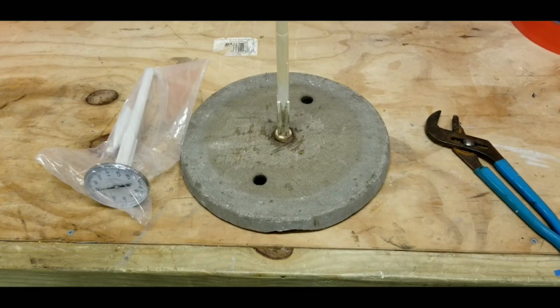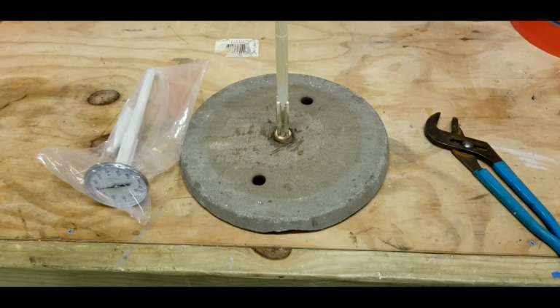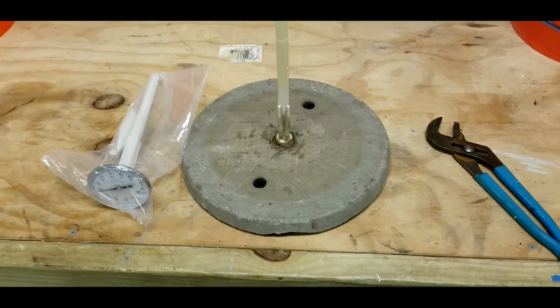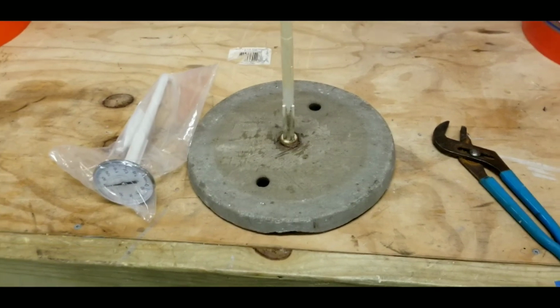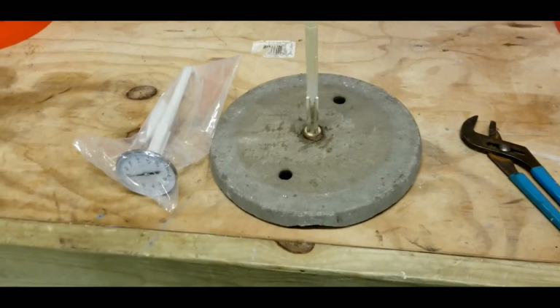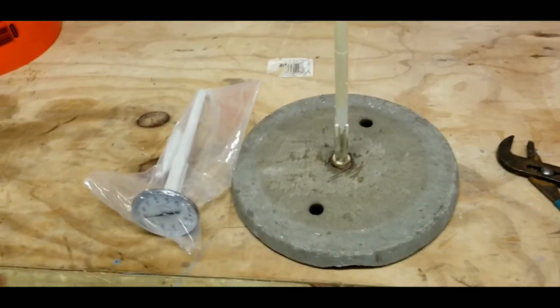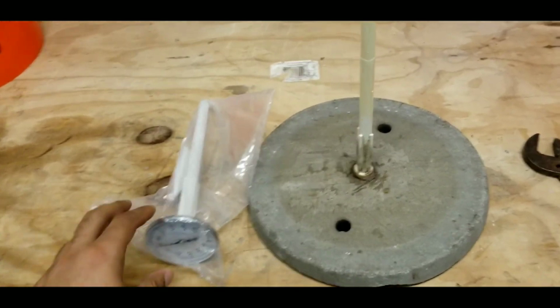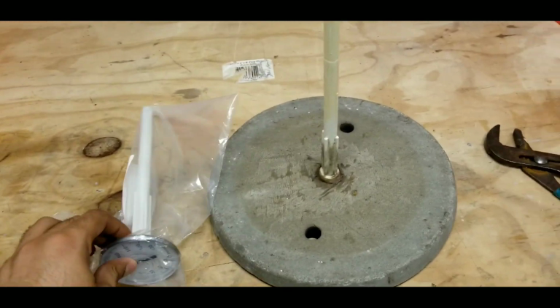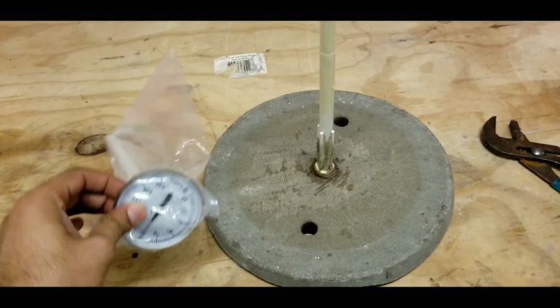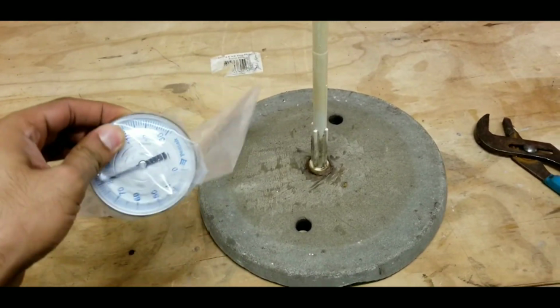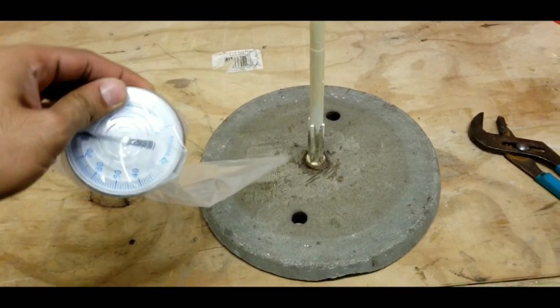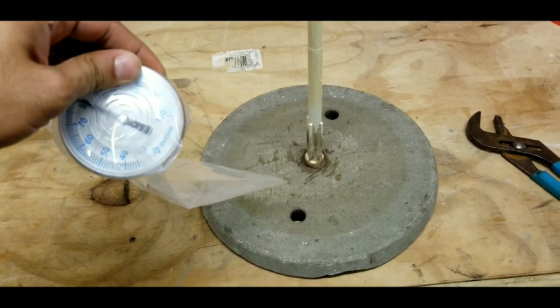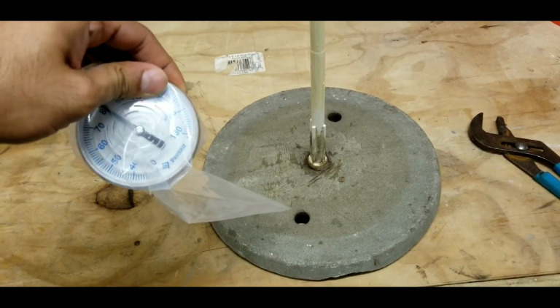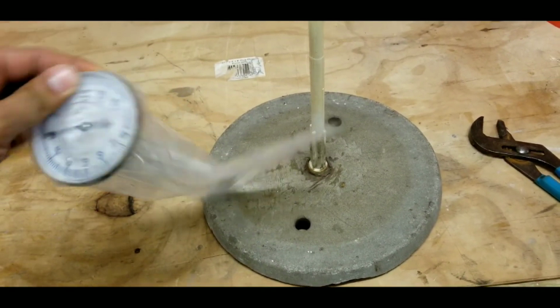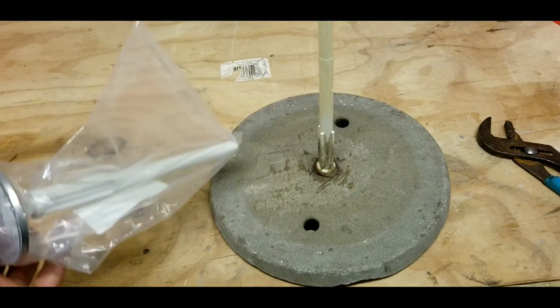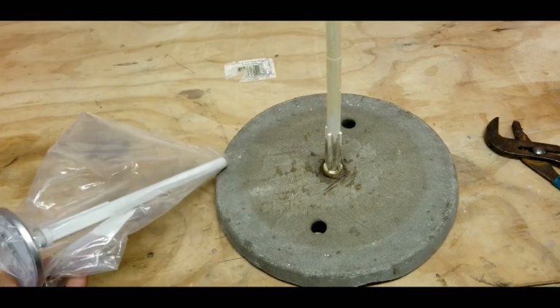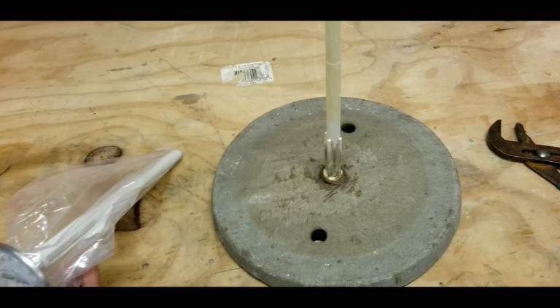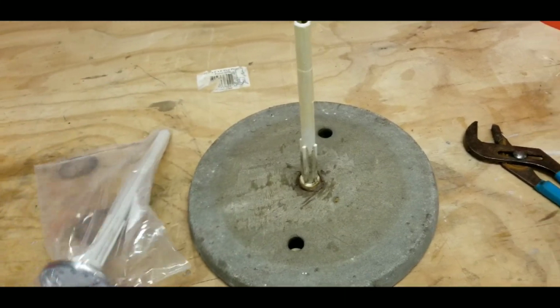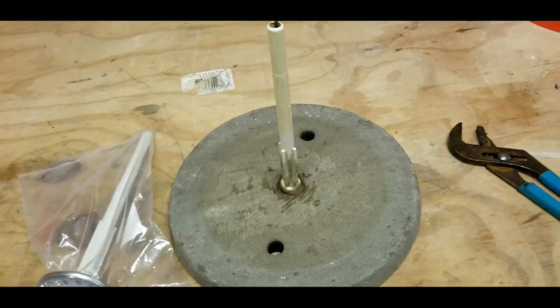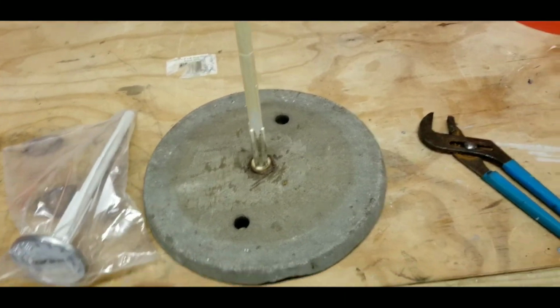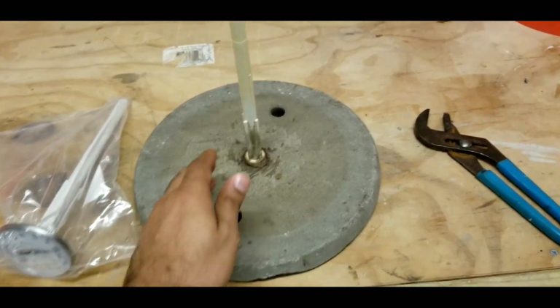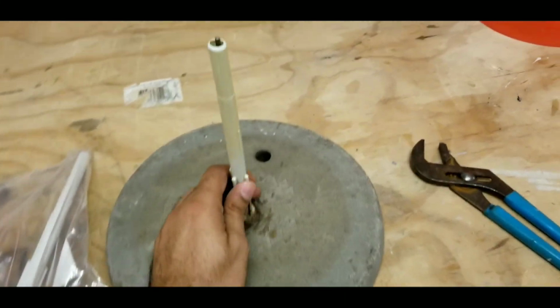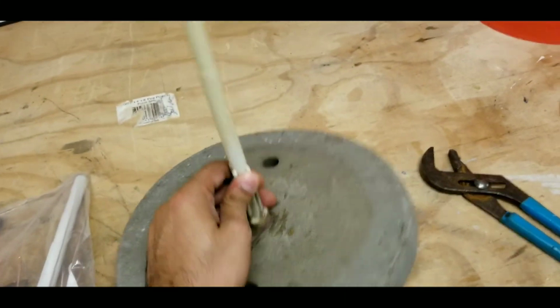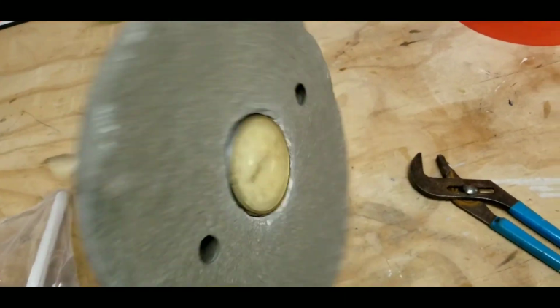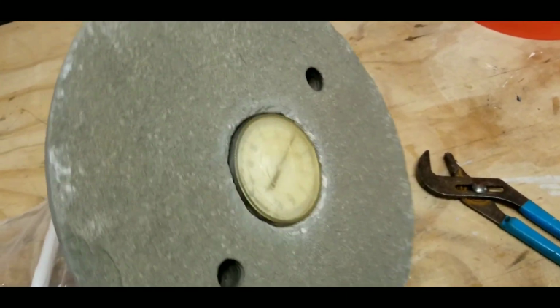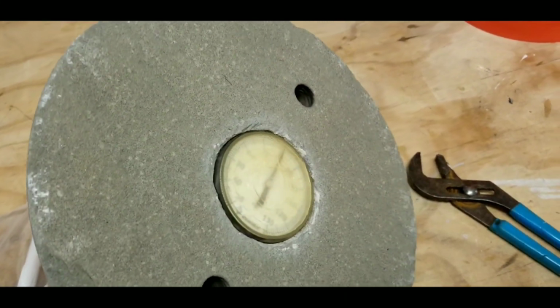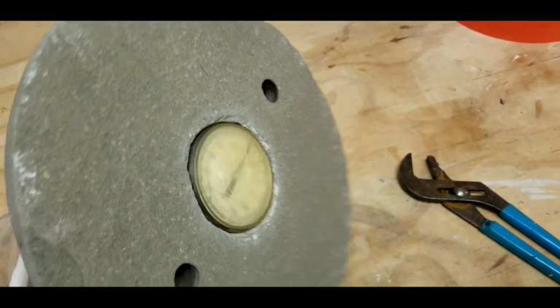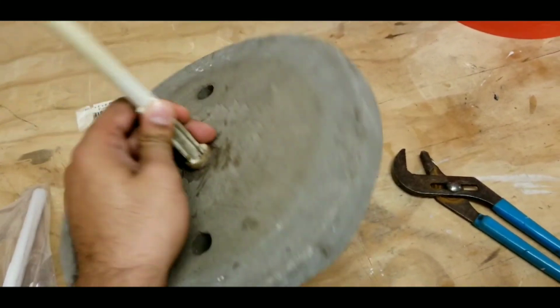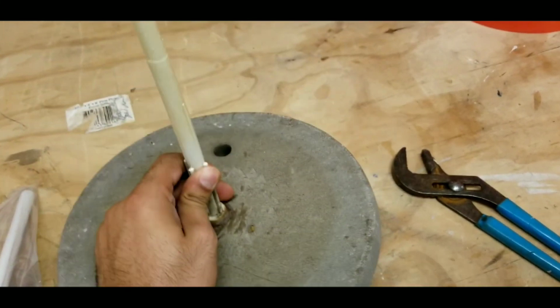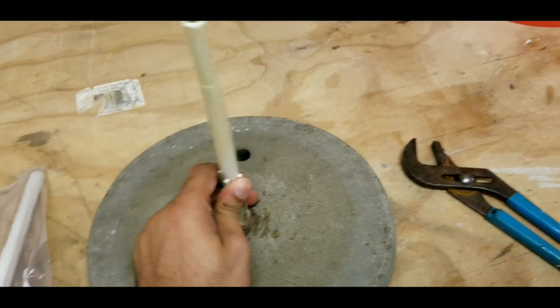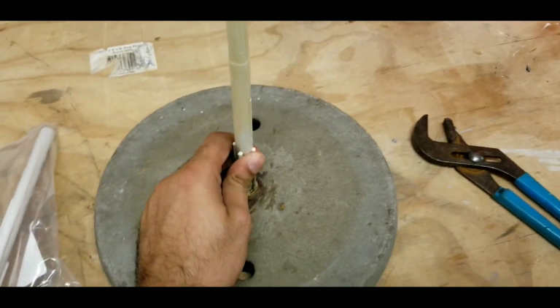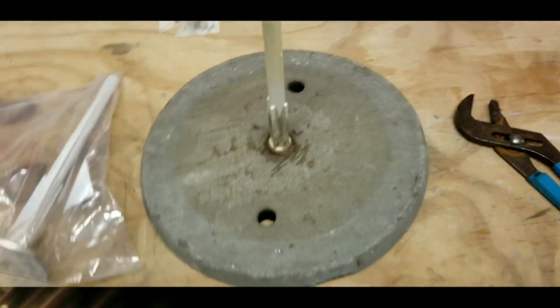It's very simple — you just have to order the thermometer, have some pliers, take the old one off, and put the new one on. It's that simple. Let's jump to it.